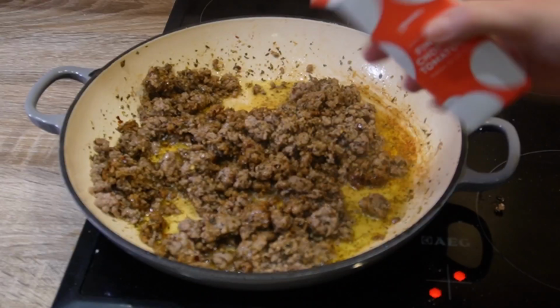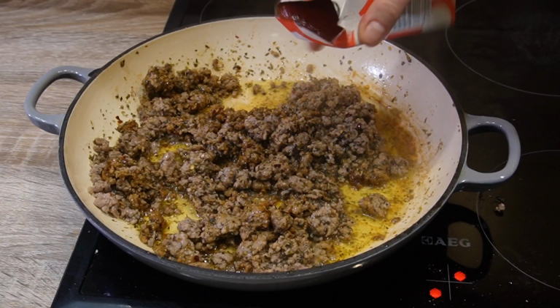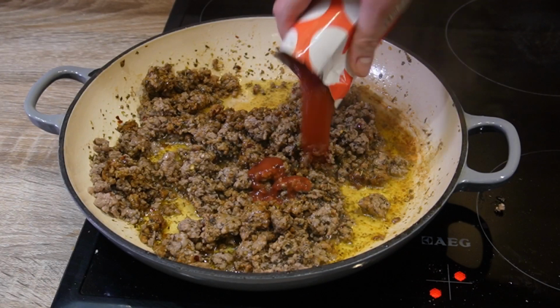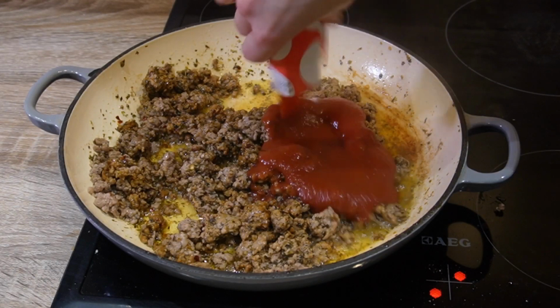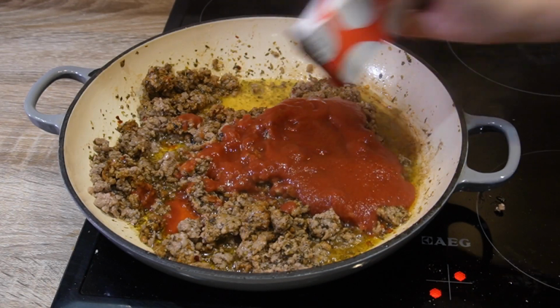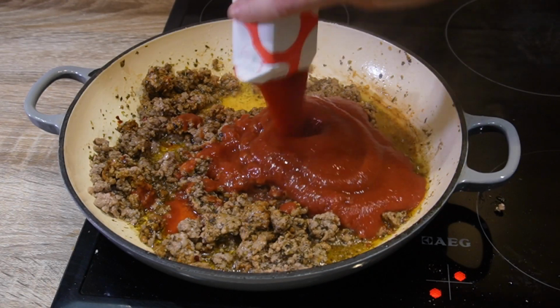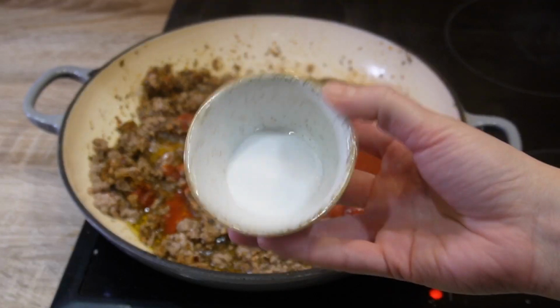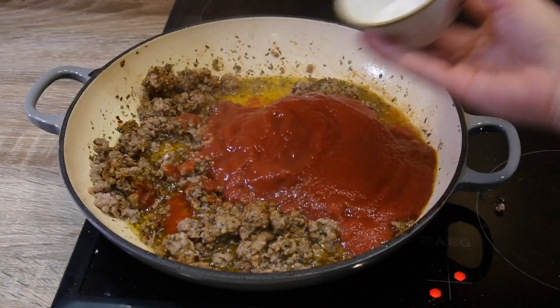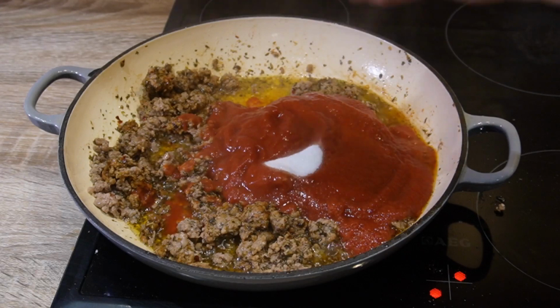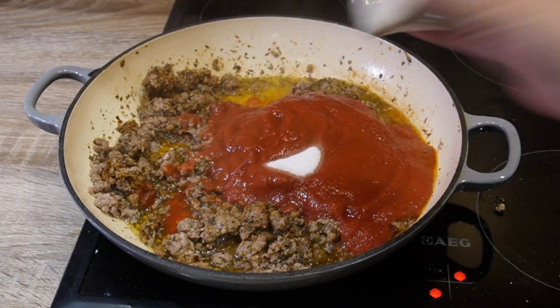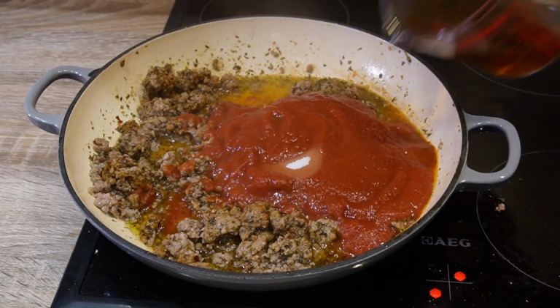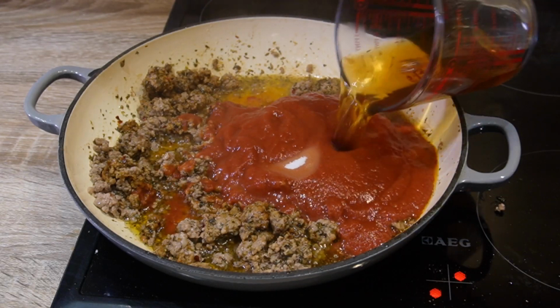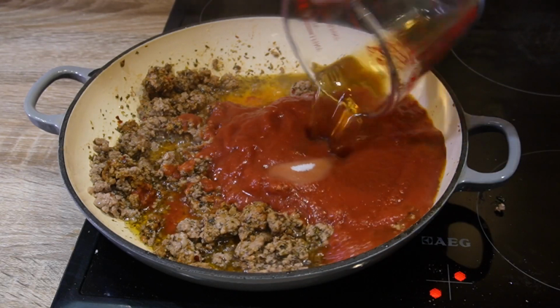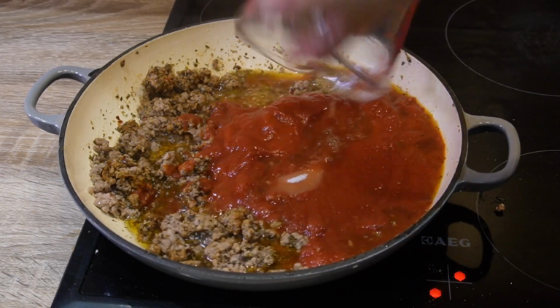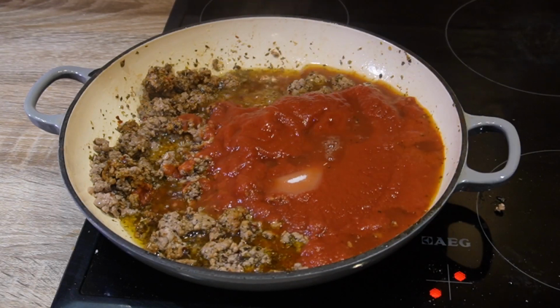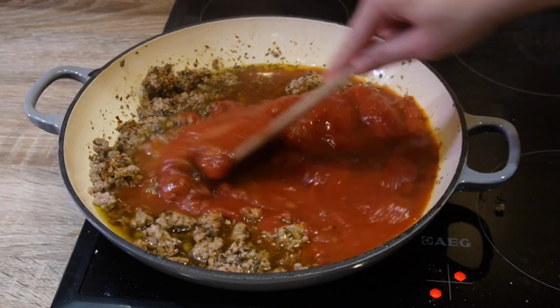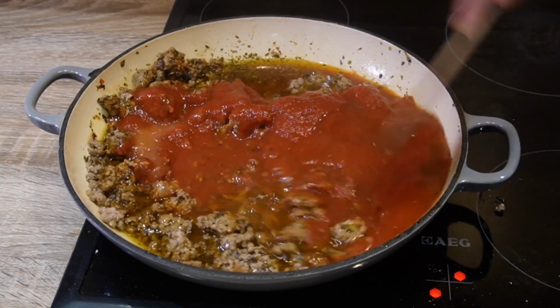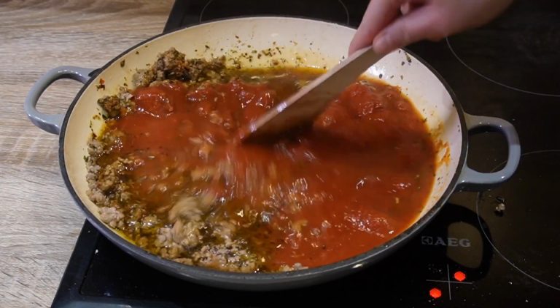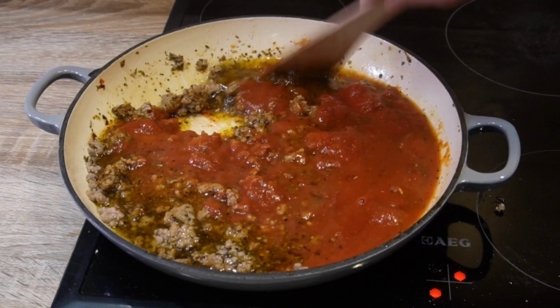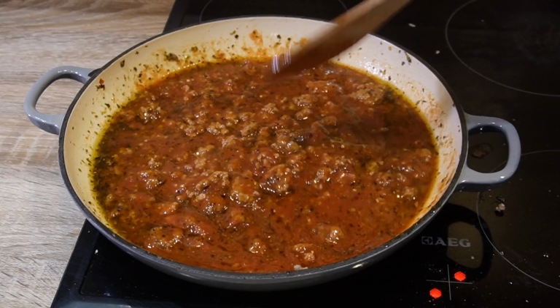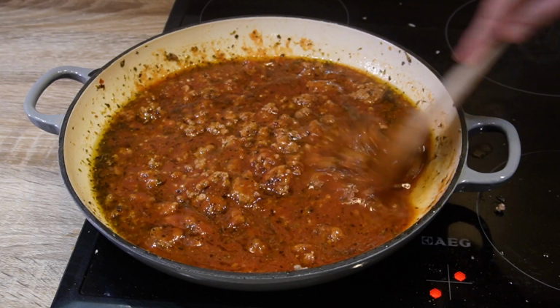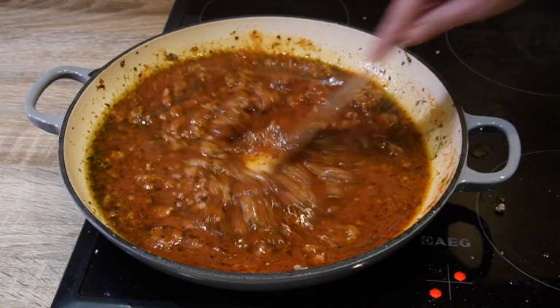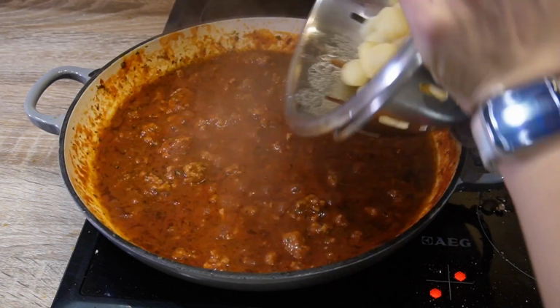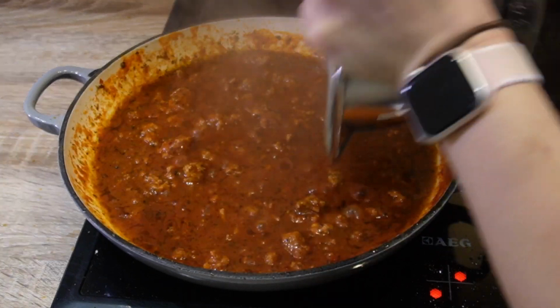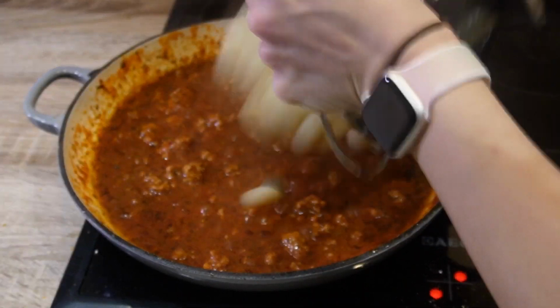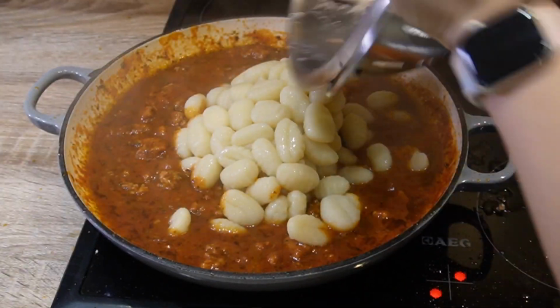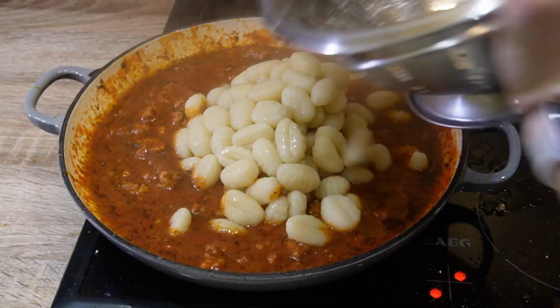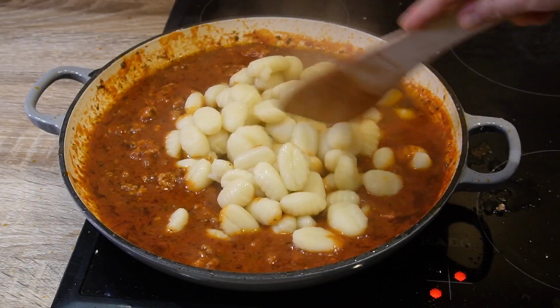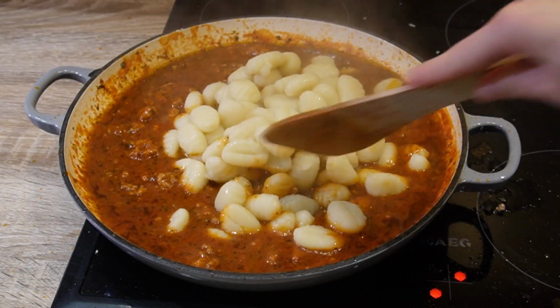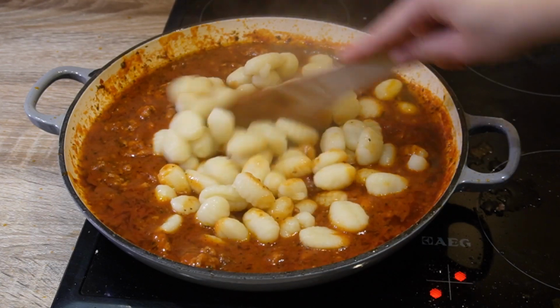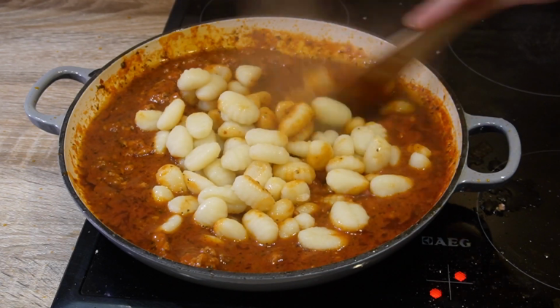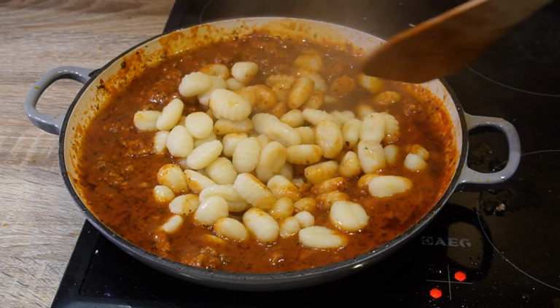Adding two cartons of finely chopped tomatoes with two tablespoons of sugar and water. Stir and make sure it reduces a little bit. Once that's done, add your cooked gnocchi and mix. And voila!